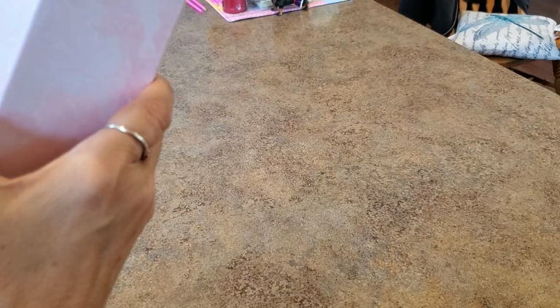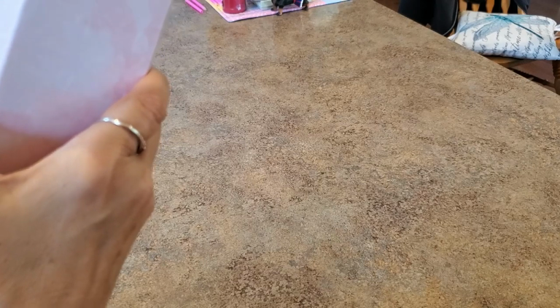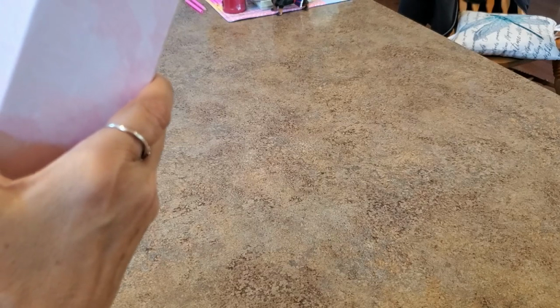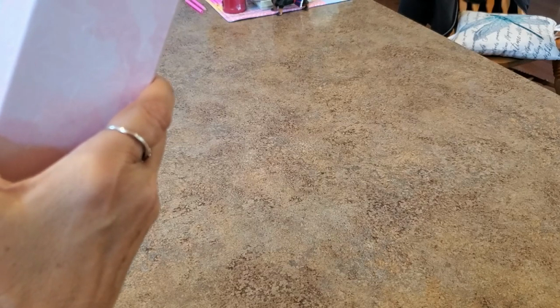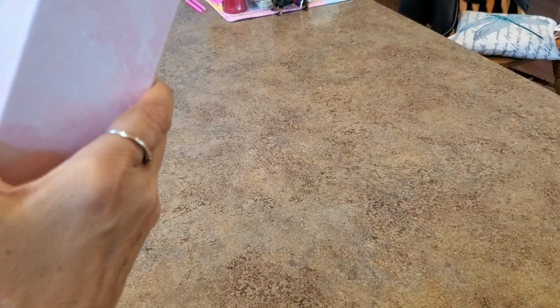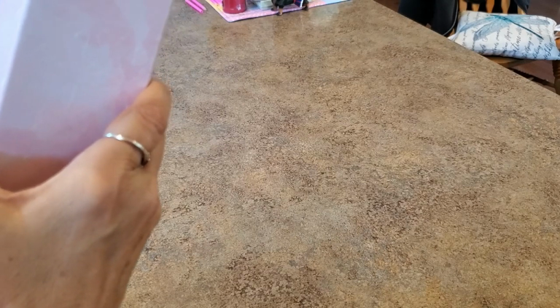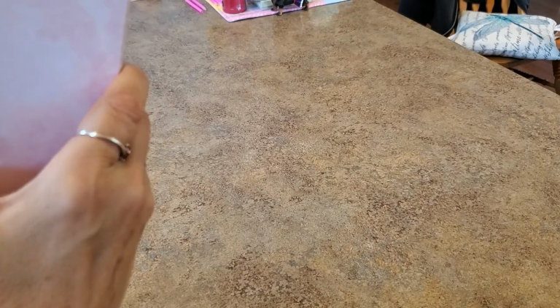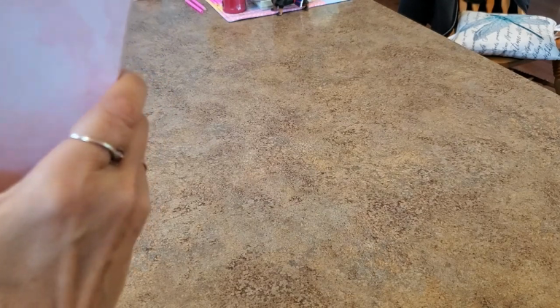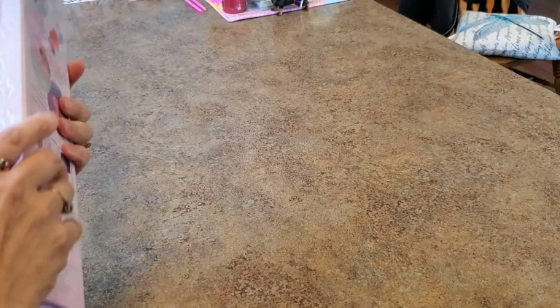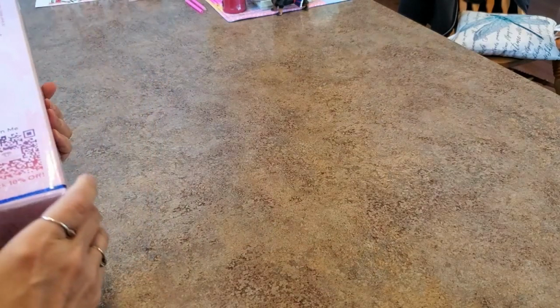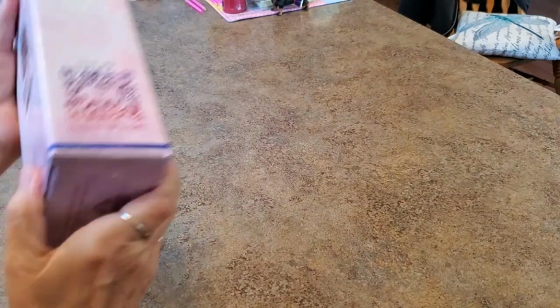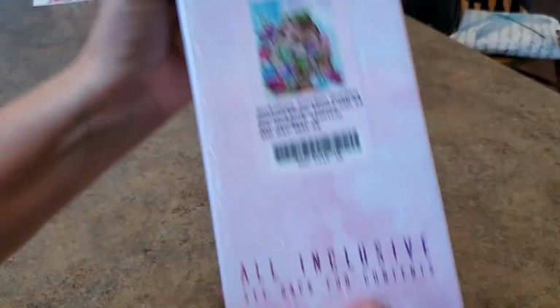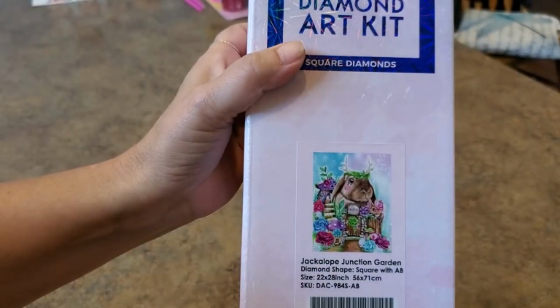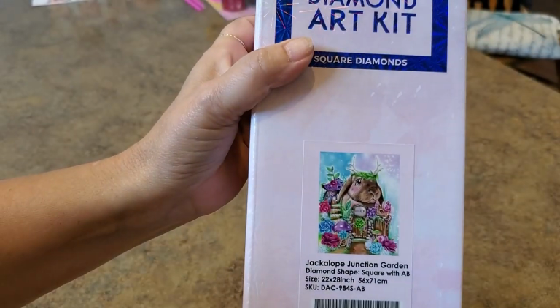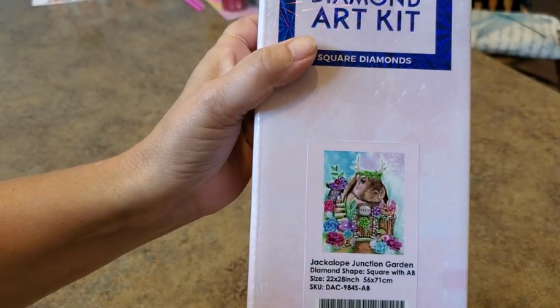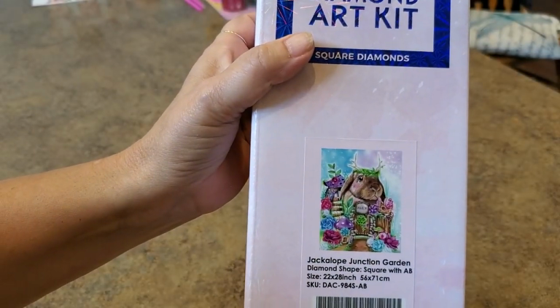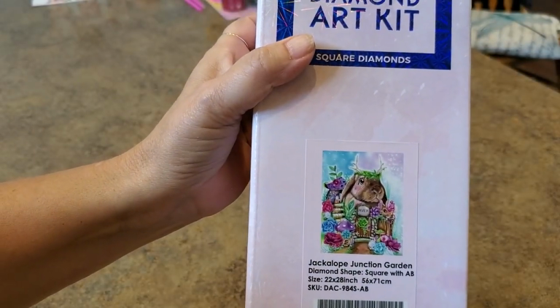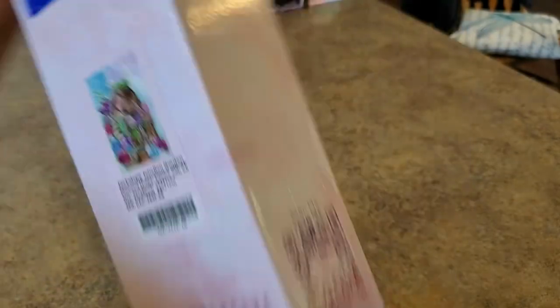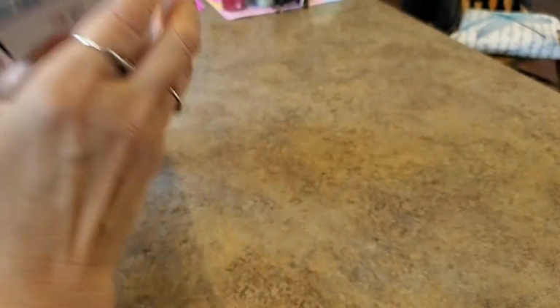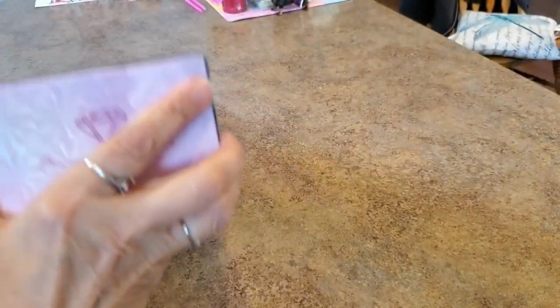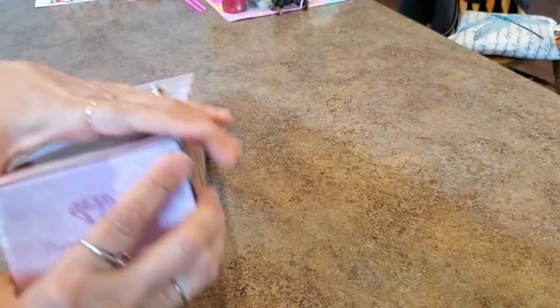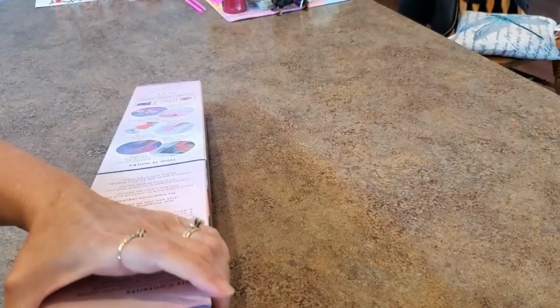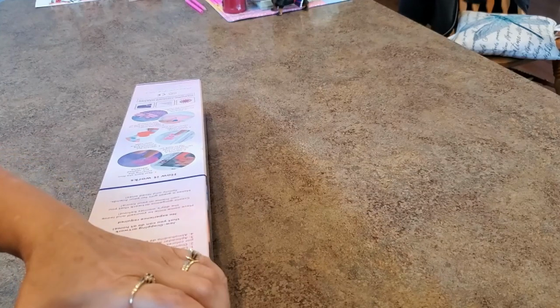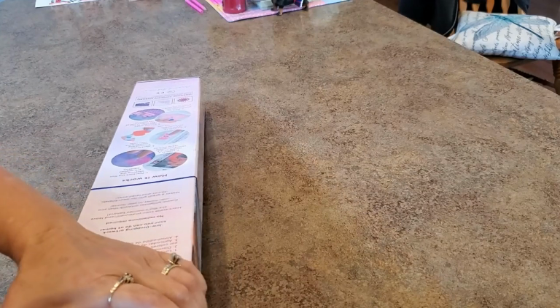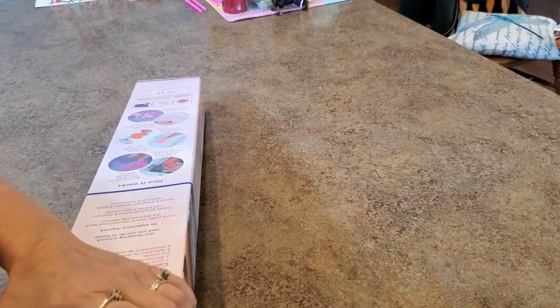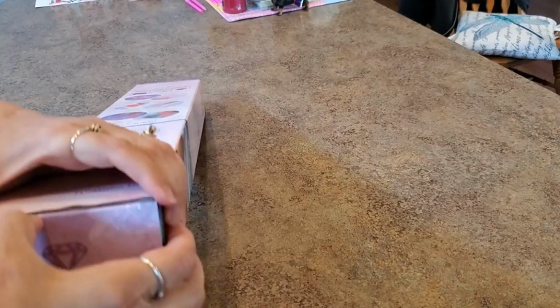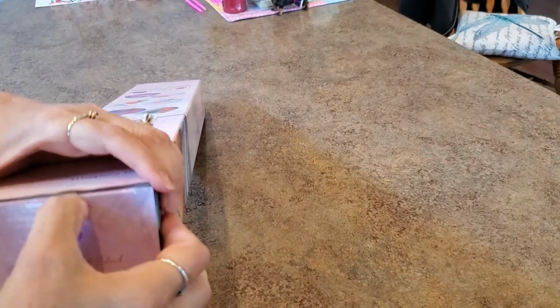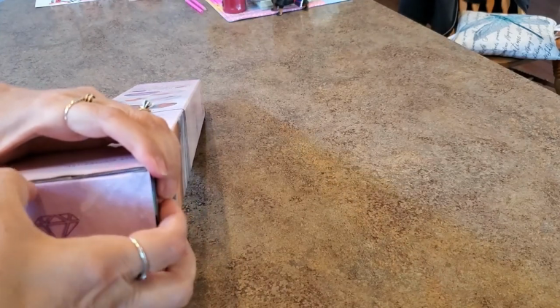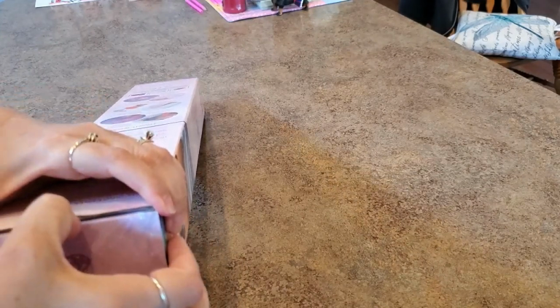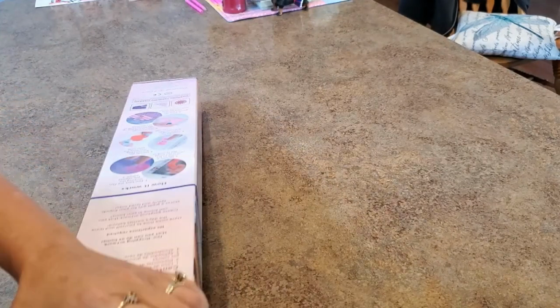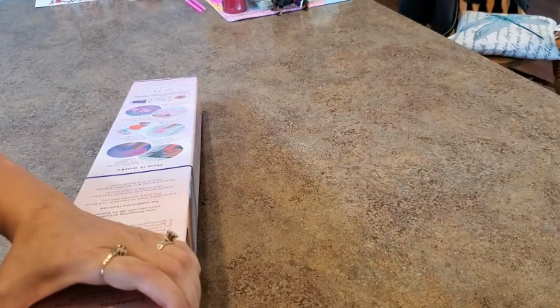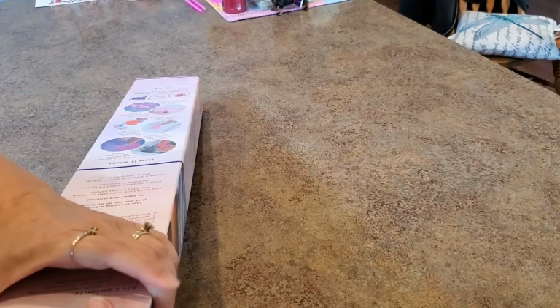So which one do you think it is? It is a square, 56 by 71. And I got Sheena Pike — it is Sheena Pike! I love Sheena Pike. Okay, let's get into it!